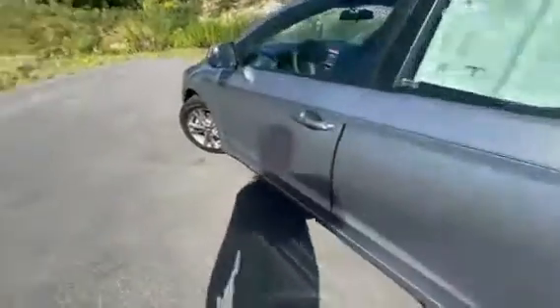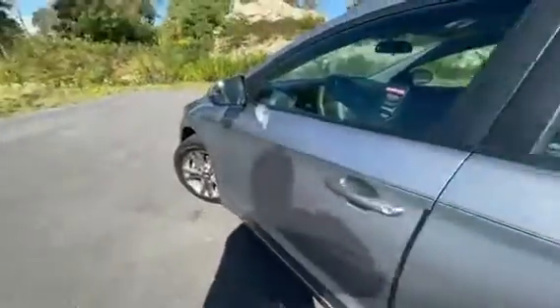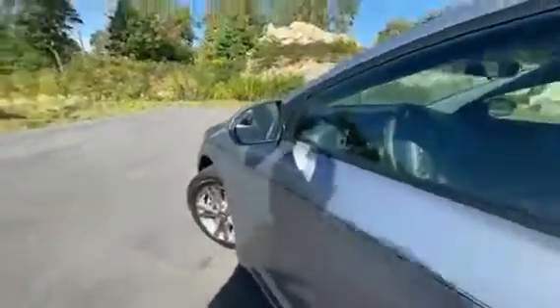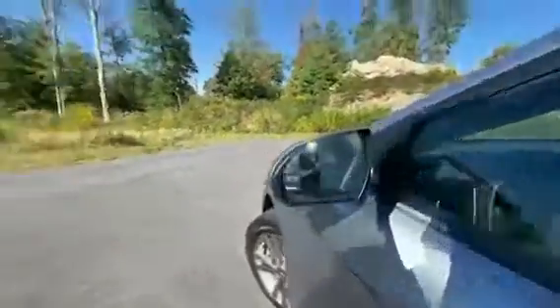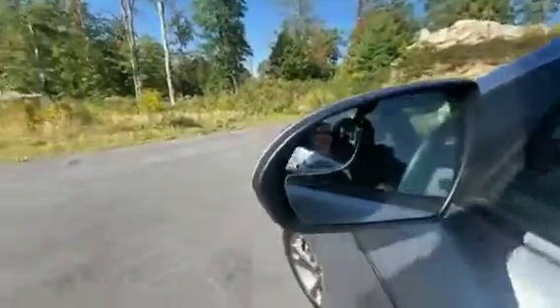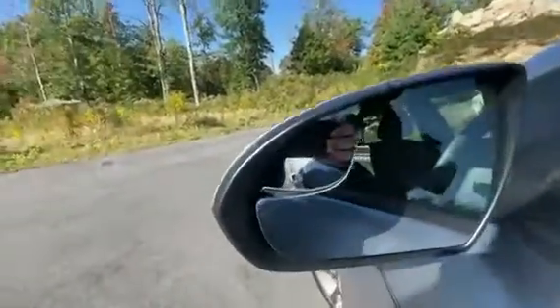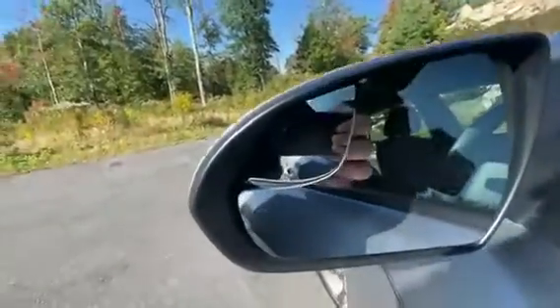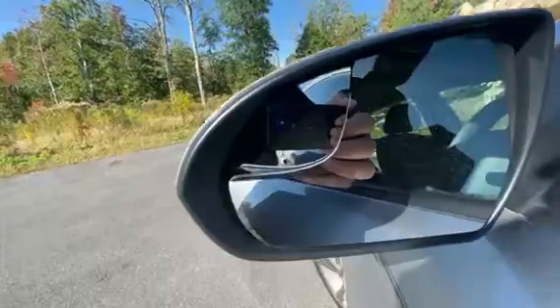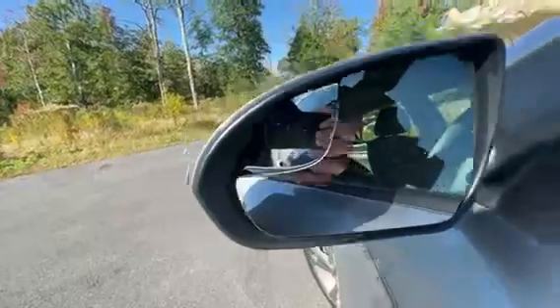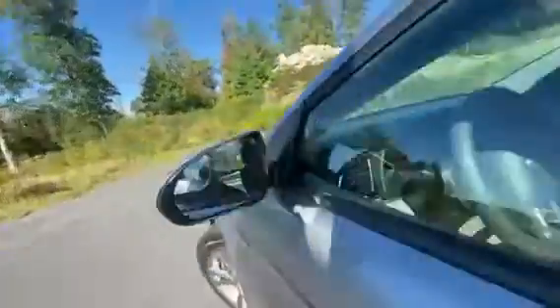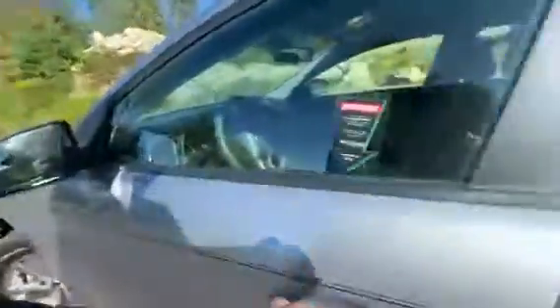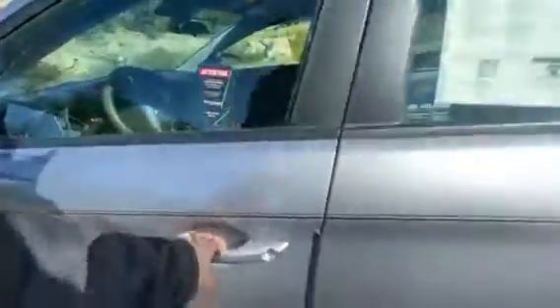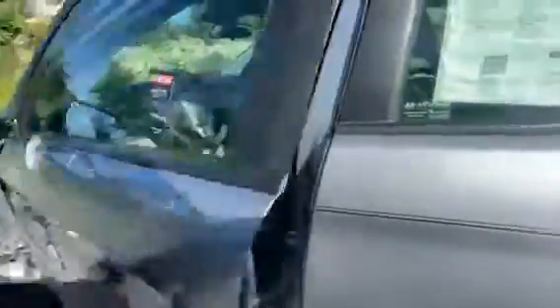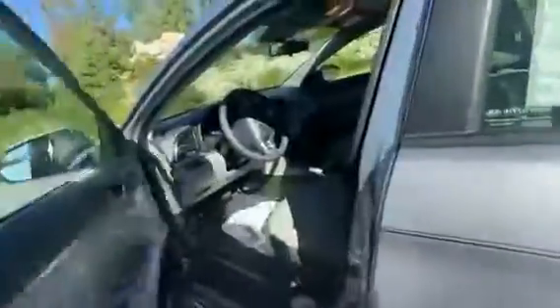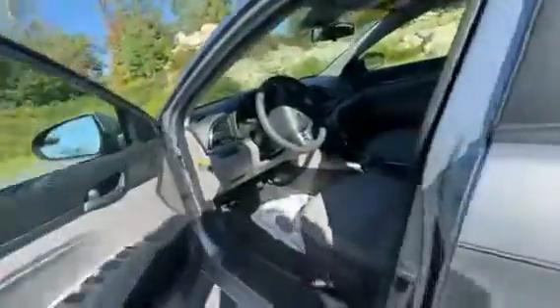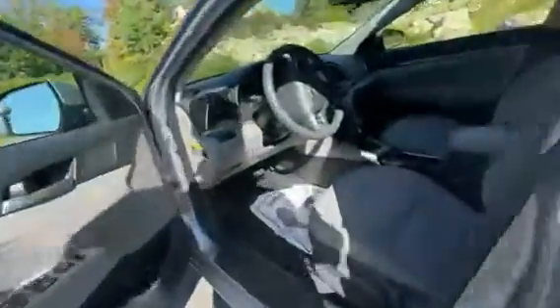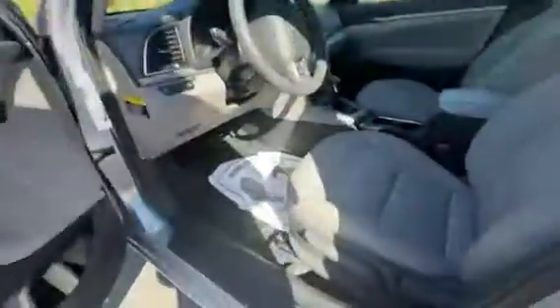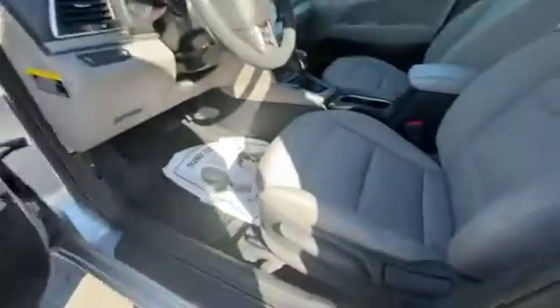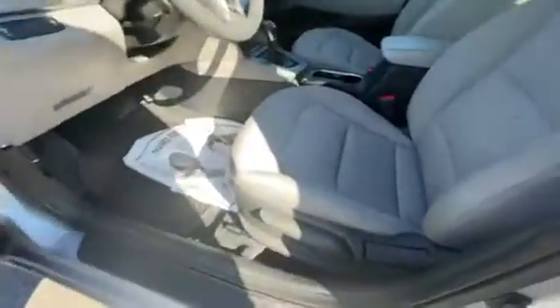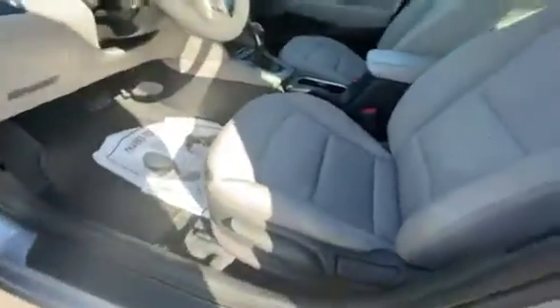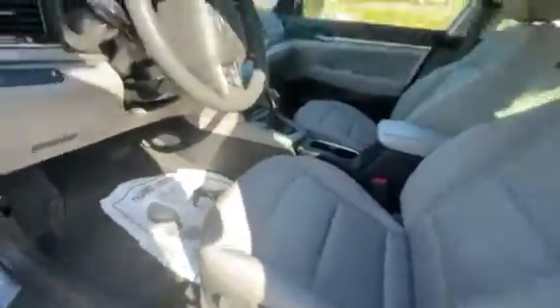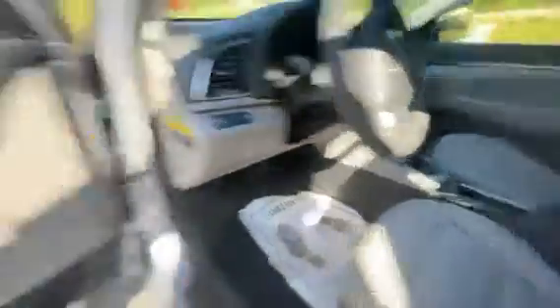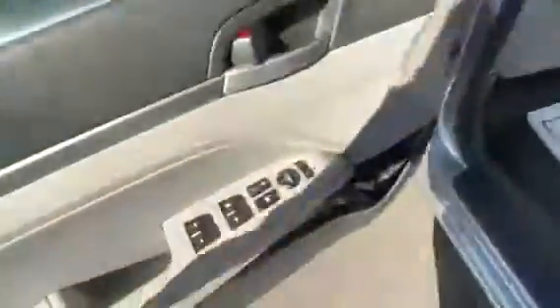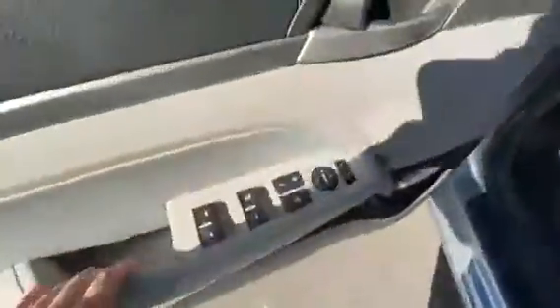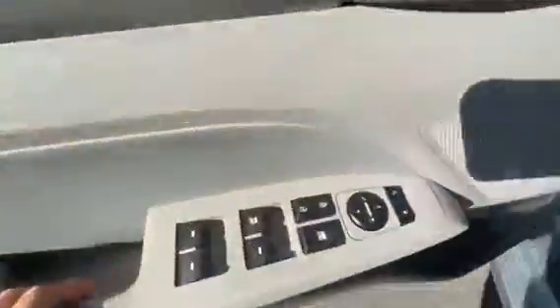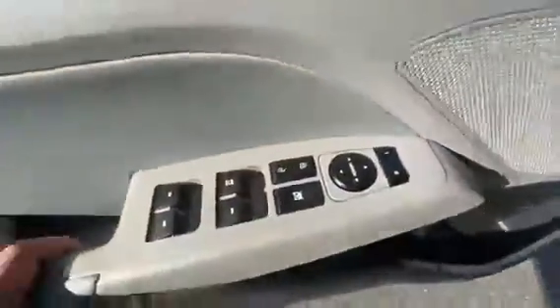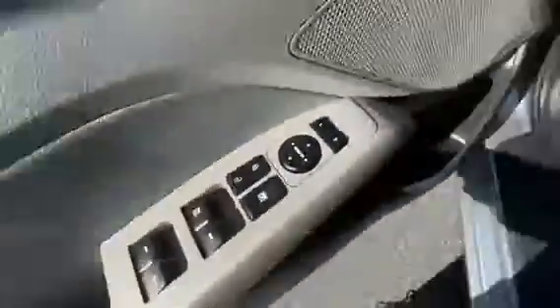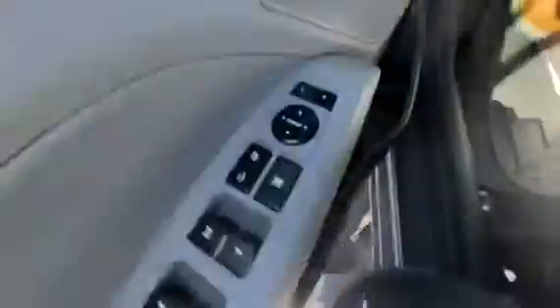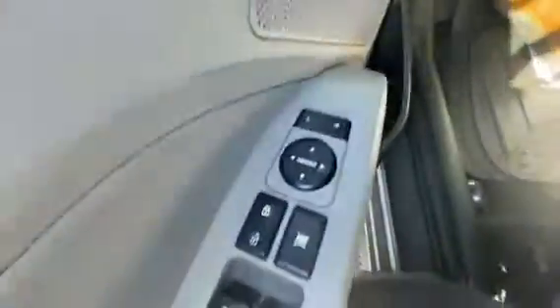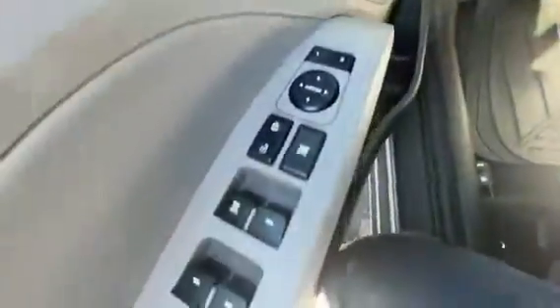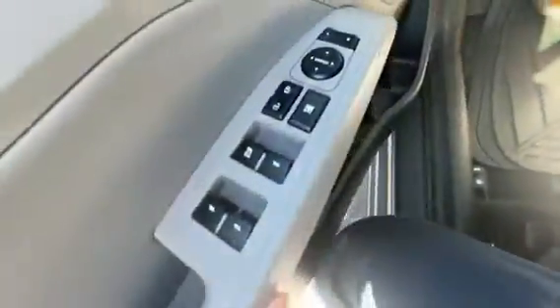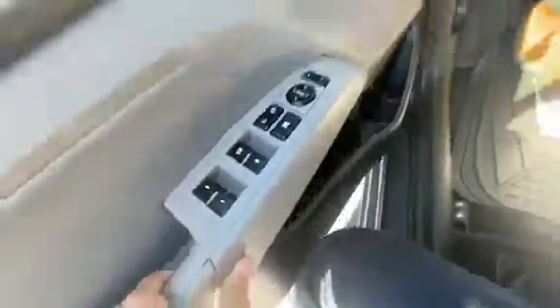You've got these nice corner mirrors, the fisheye style, so you can see around the car a little bit better. You've got all the controls for your windows, mirrors, and locks.